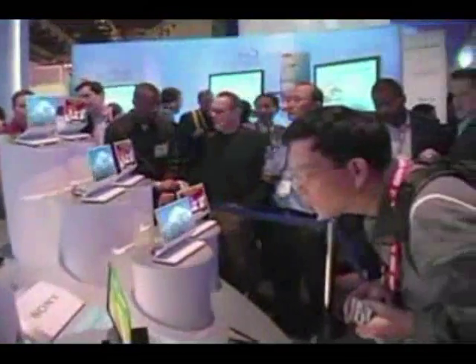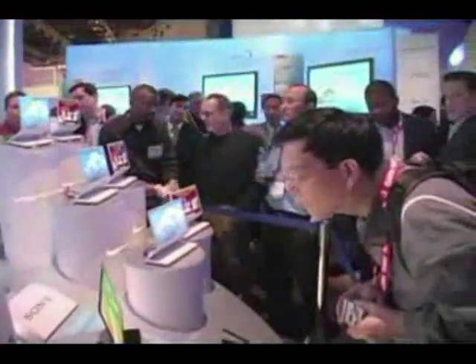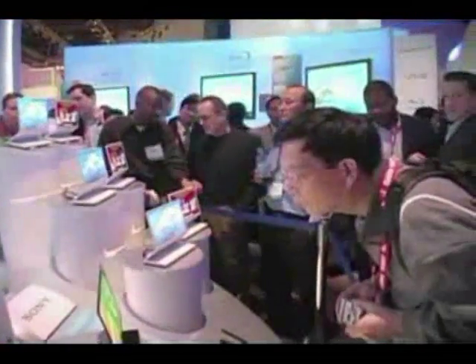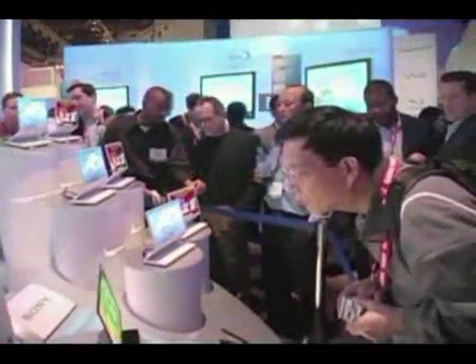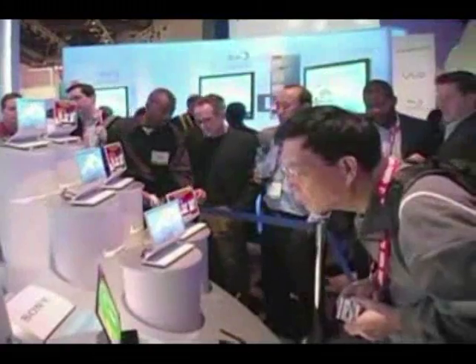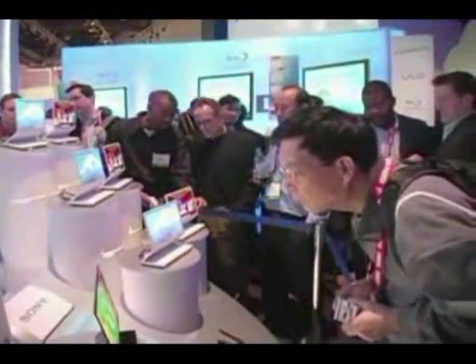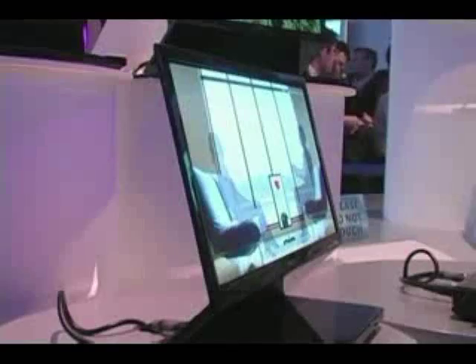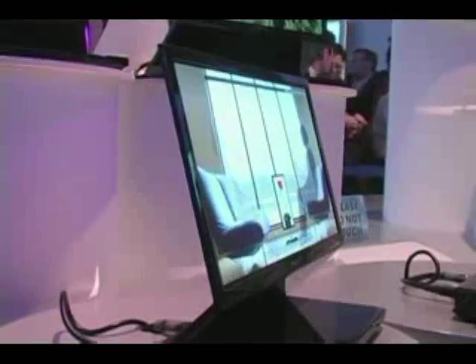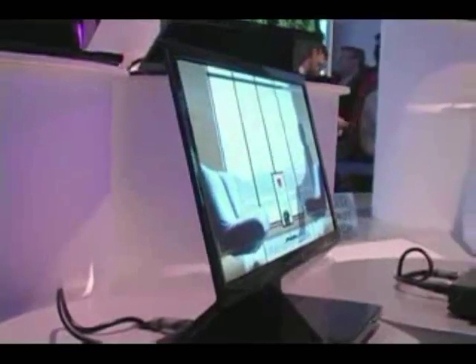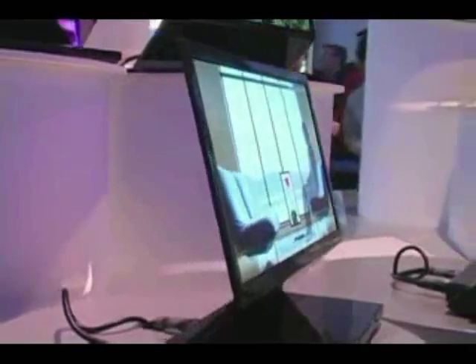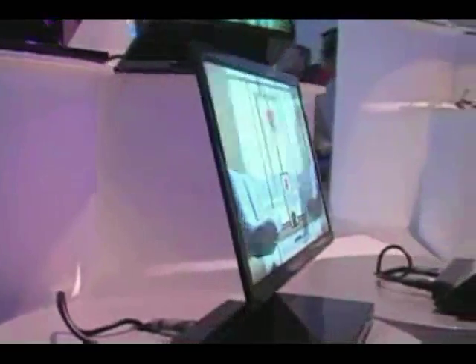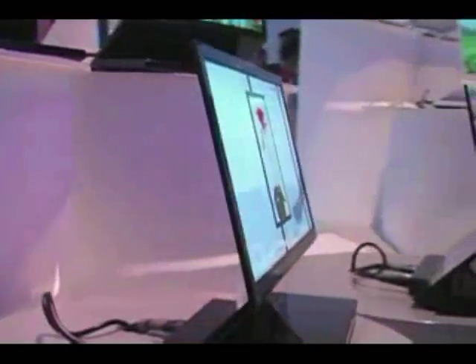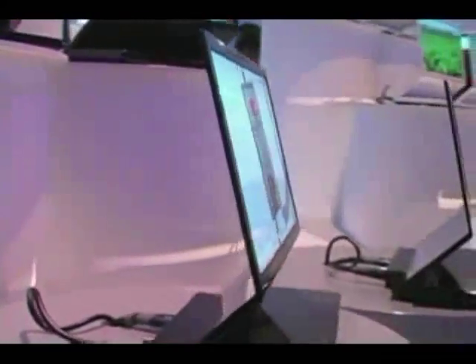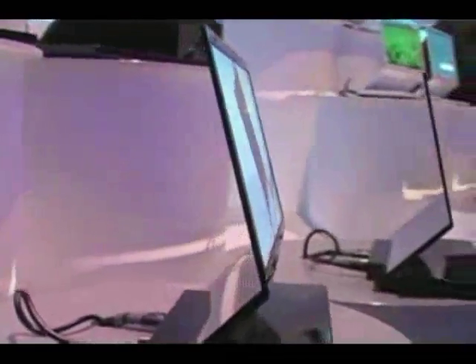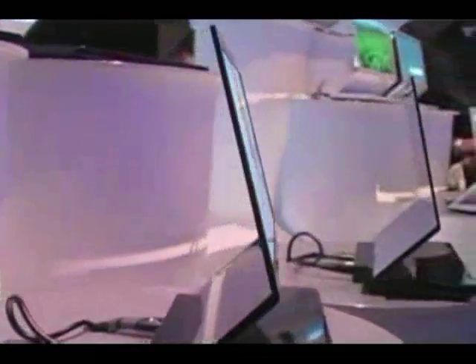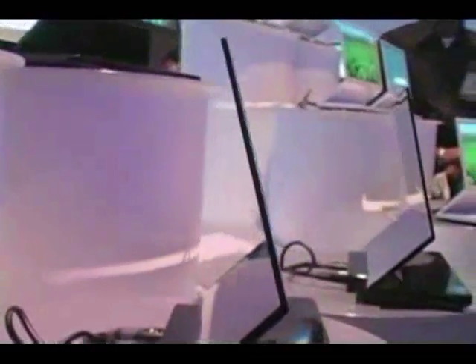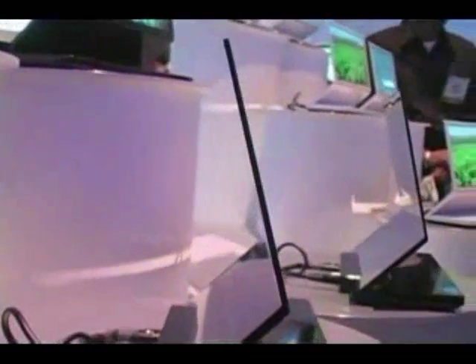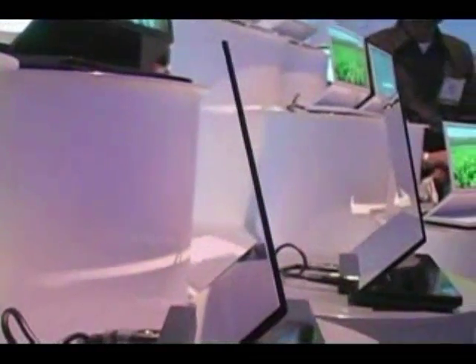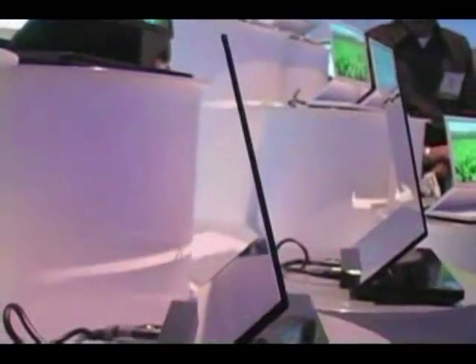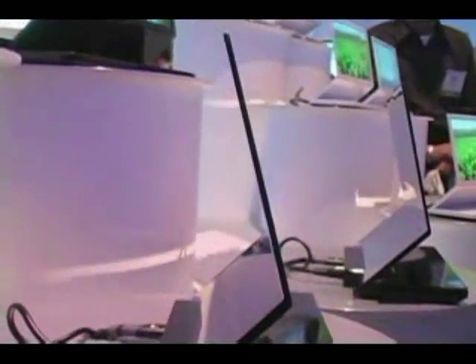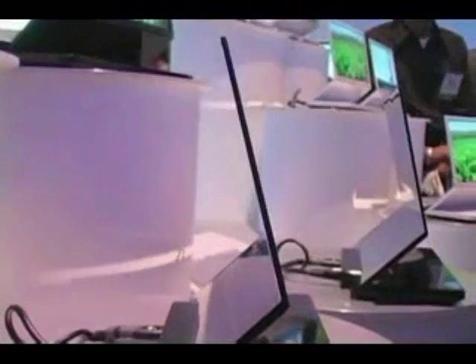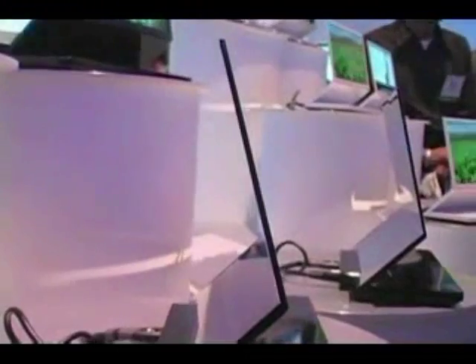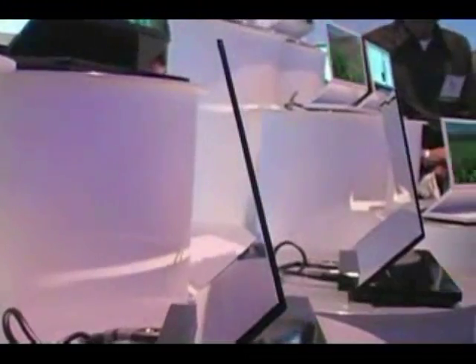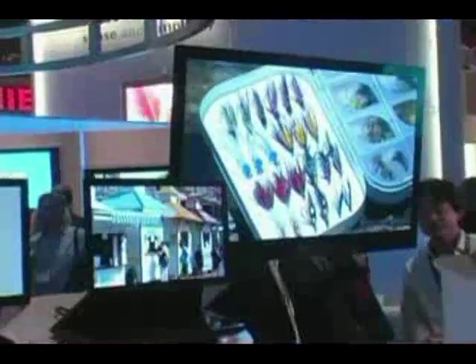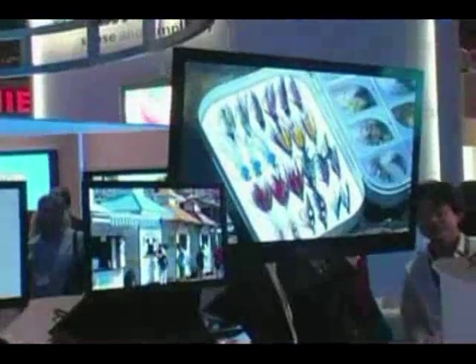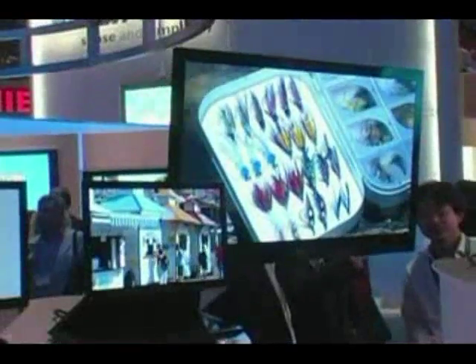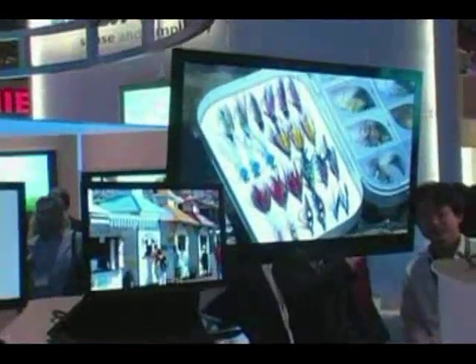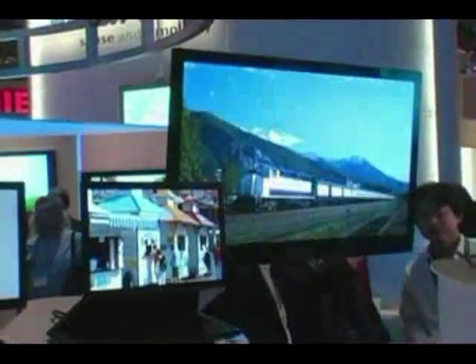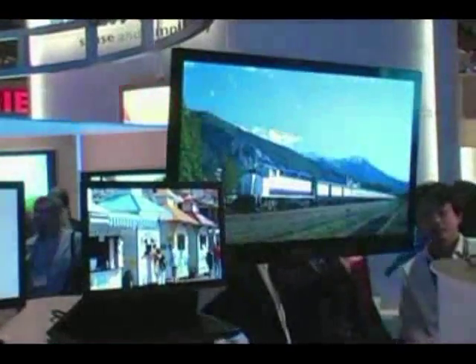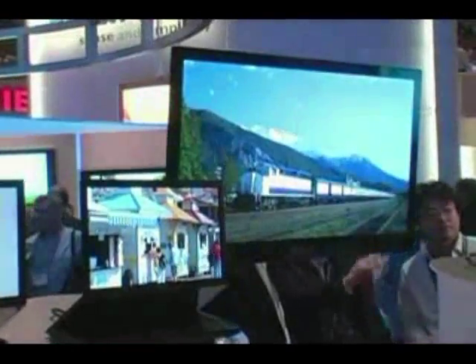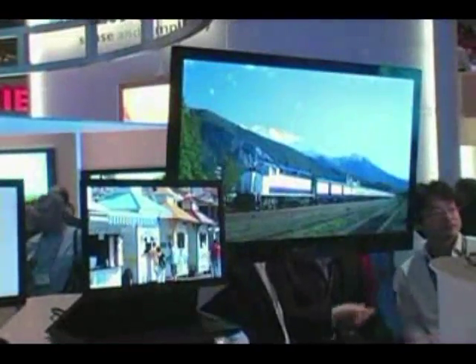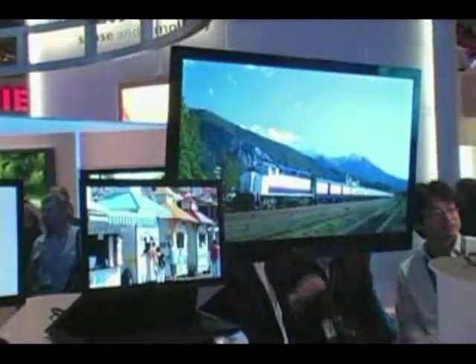Thanks to the lack of a backlight, the 11-inch prototype was just 11 millimeters thick, but displayed a vibrant, colorful image. Sony plans to have its first OLED TVs on sale in Japan this year.